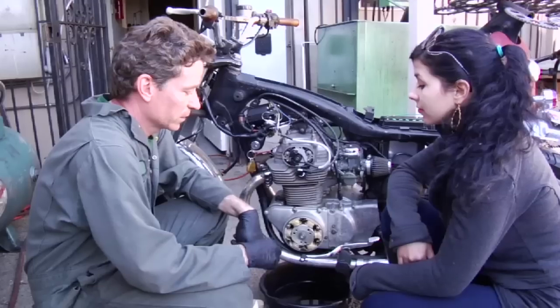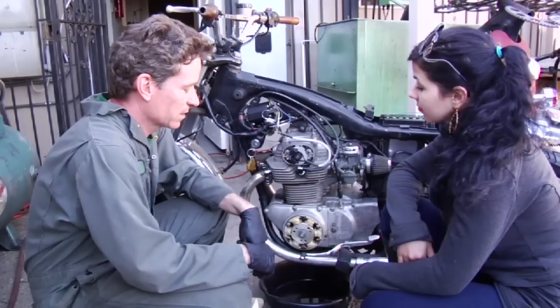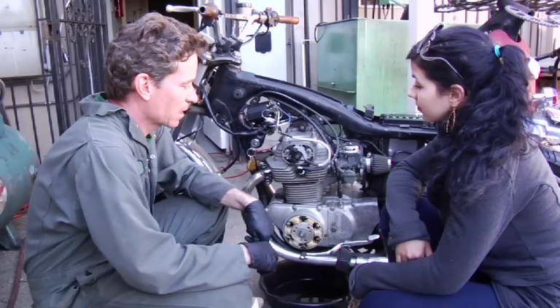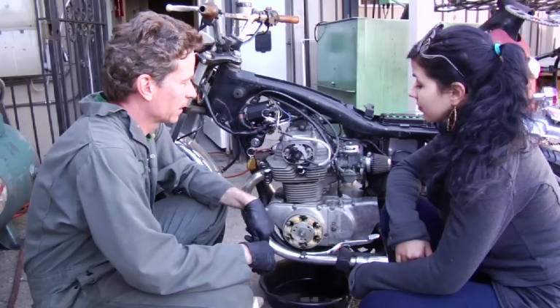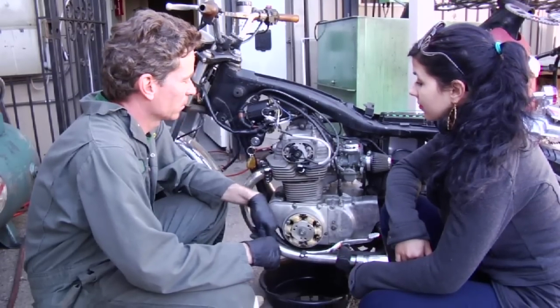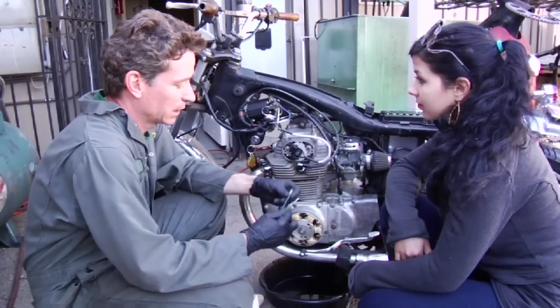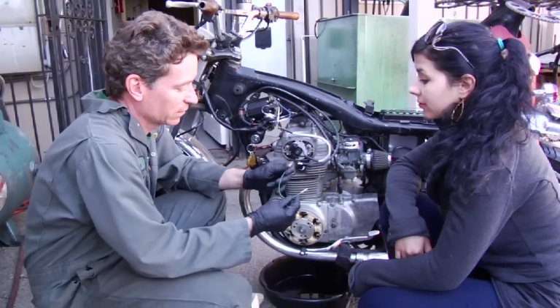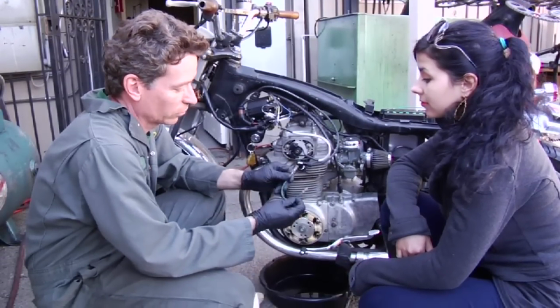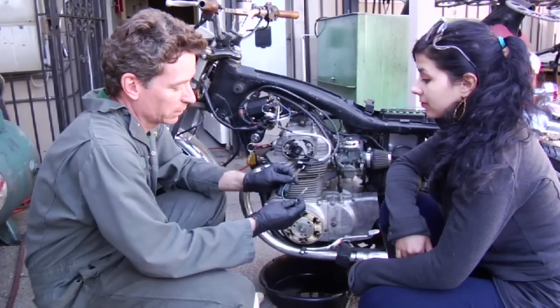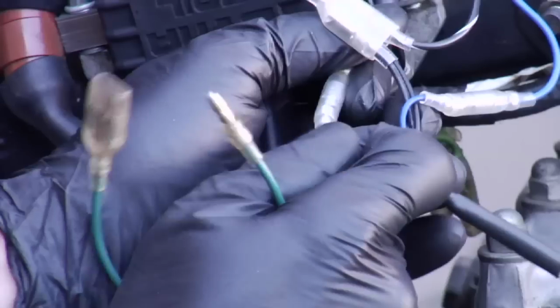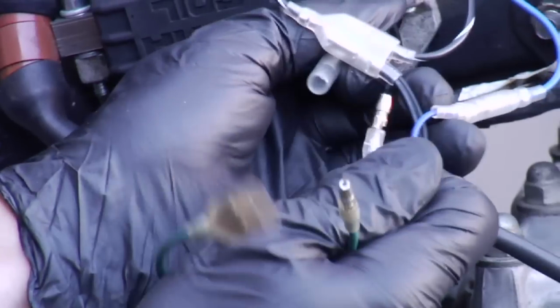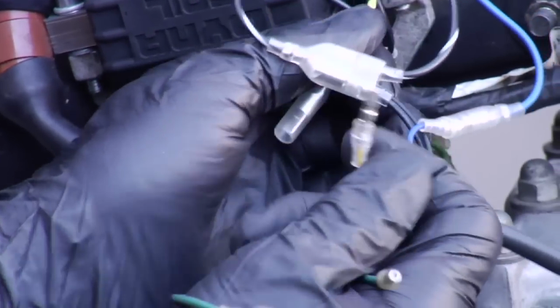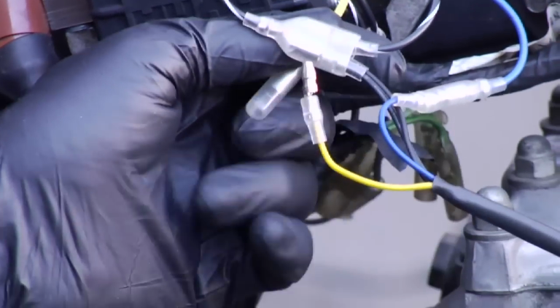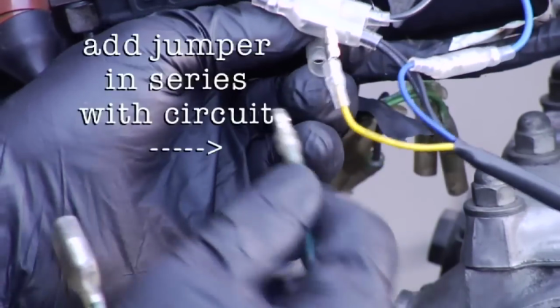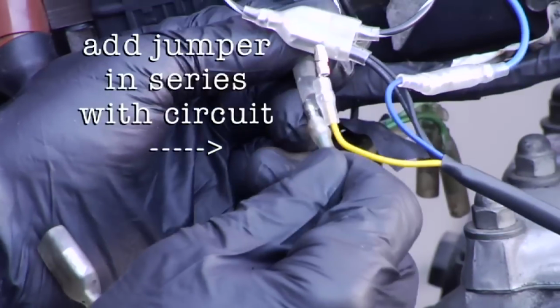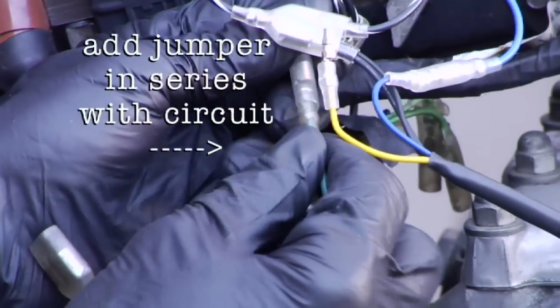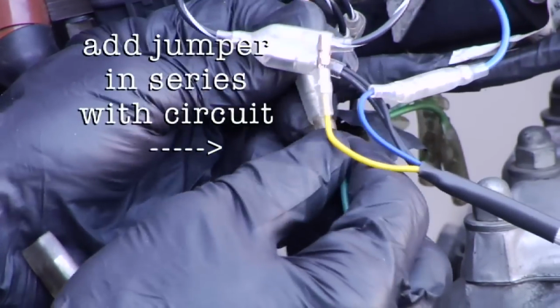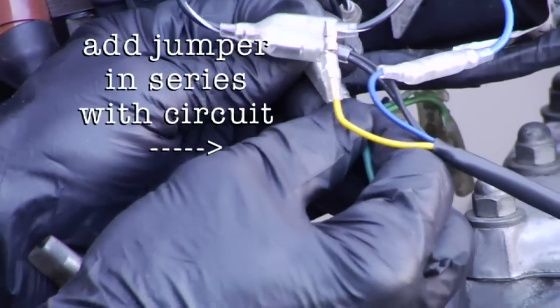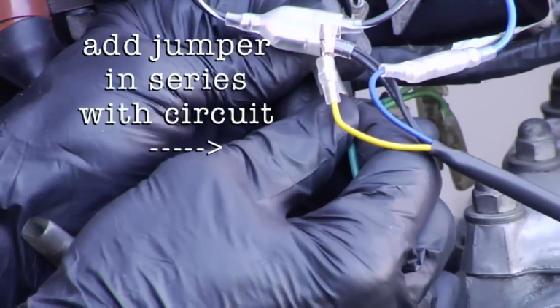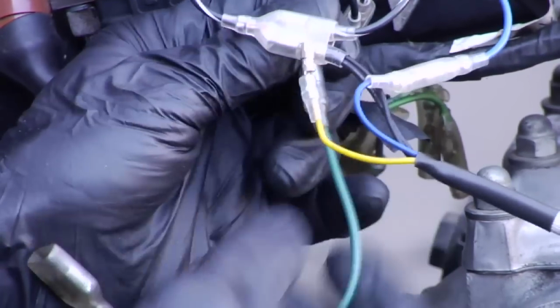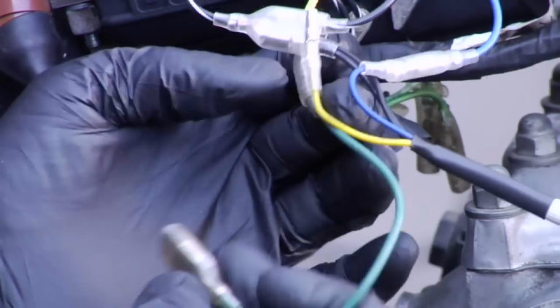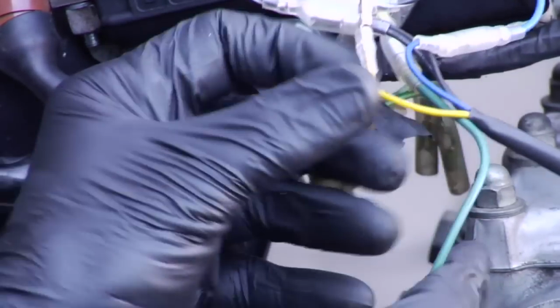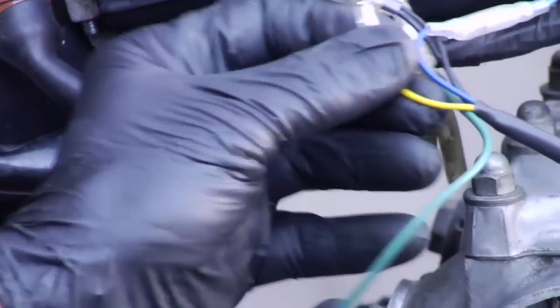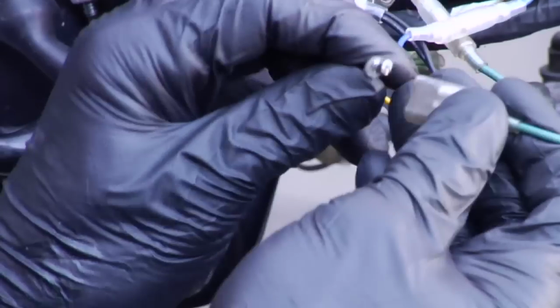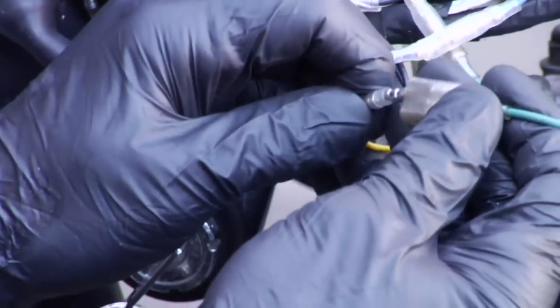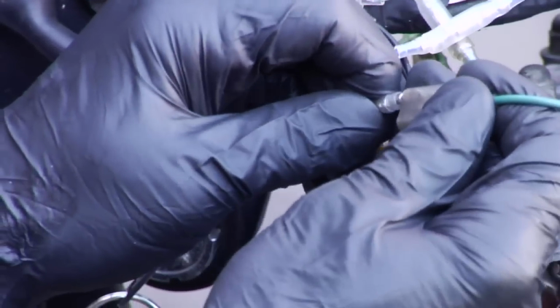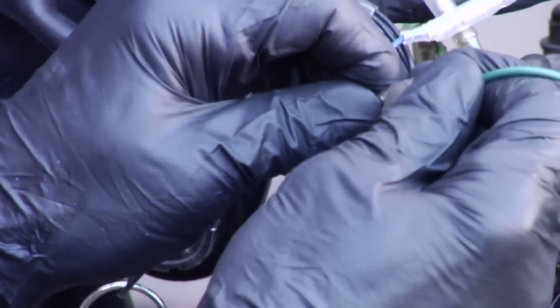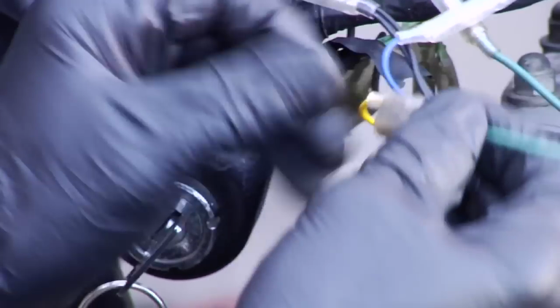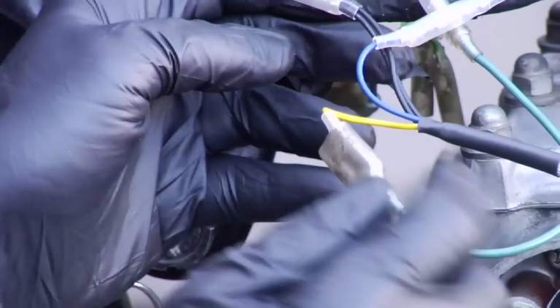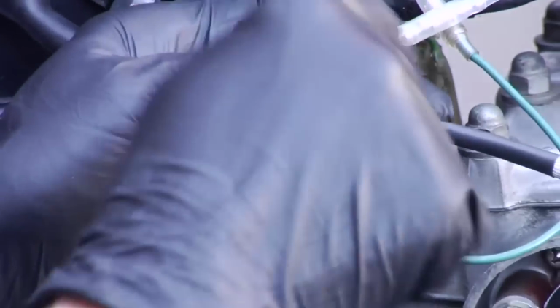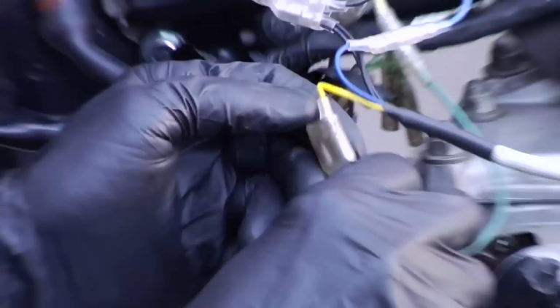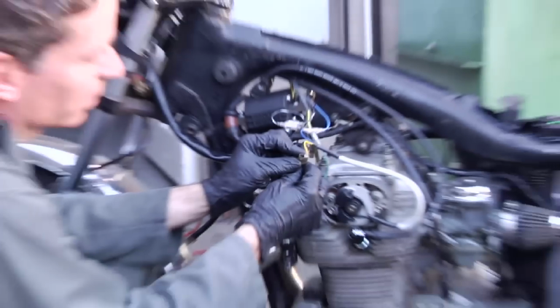Let's go ahead and set the timing now. I use this little jumper here — plug it into the lead I'm going to check first, usually the left one. So I'm going to plug that right in like that, plug this in like this. Essentially all I've done is added this in series with the circuit.